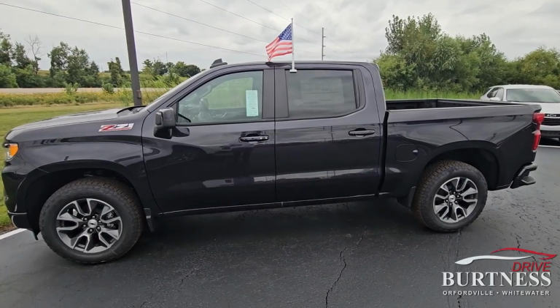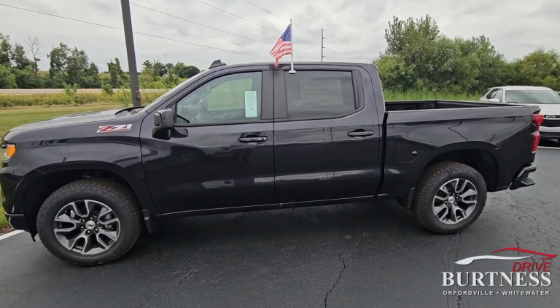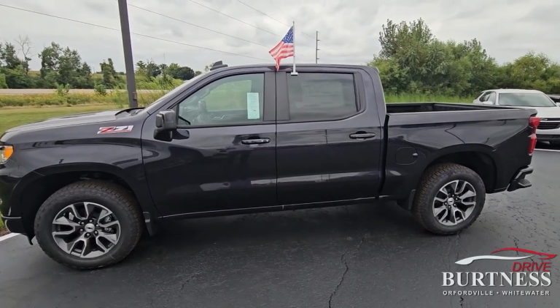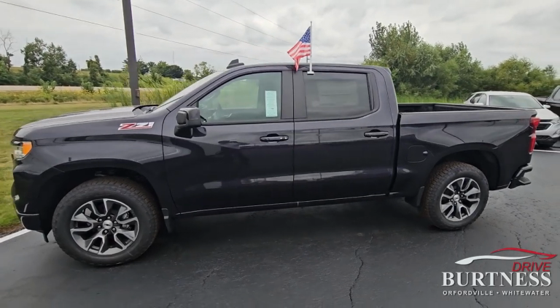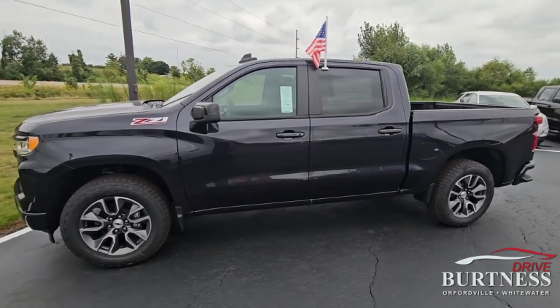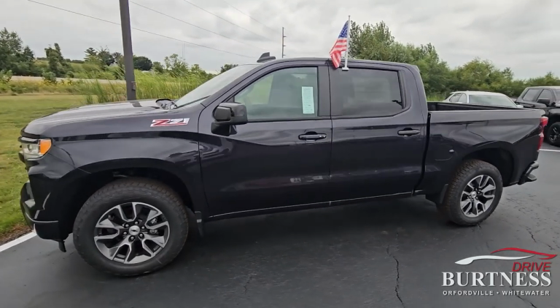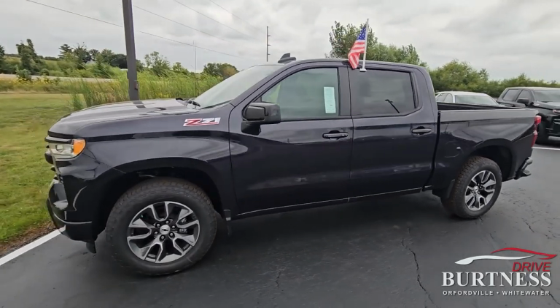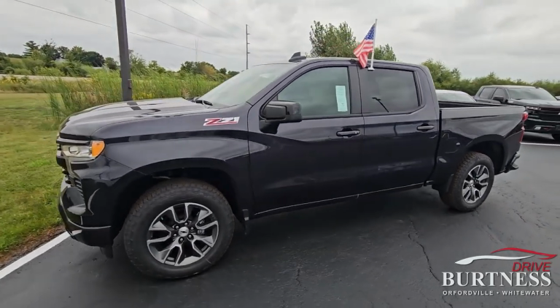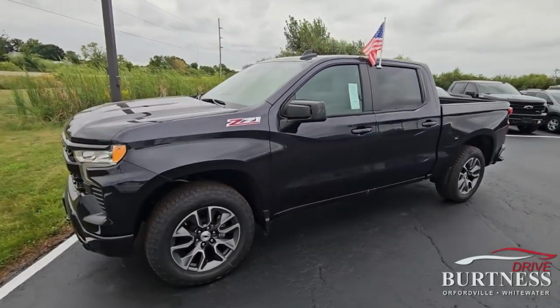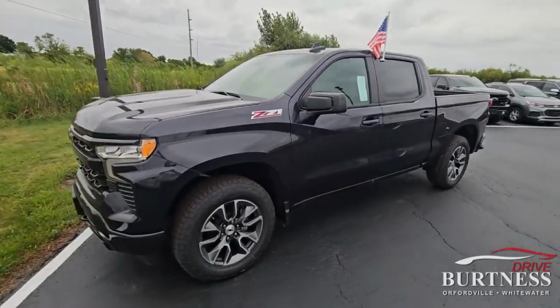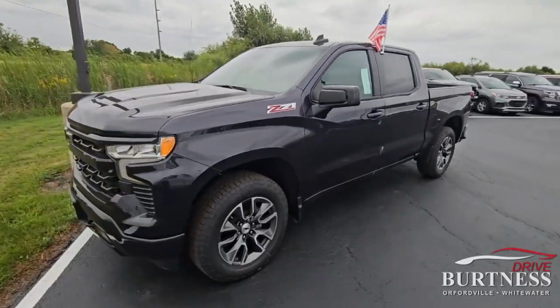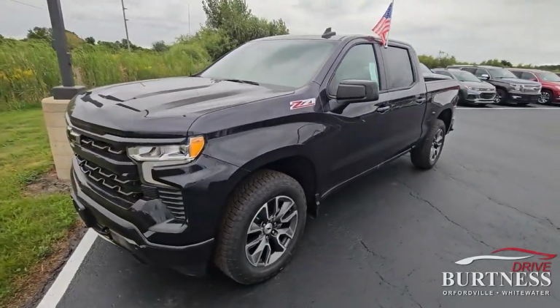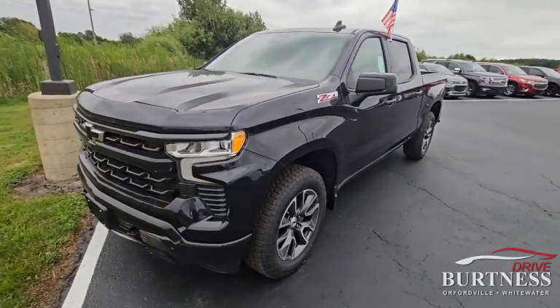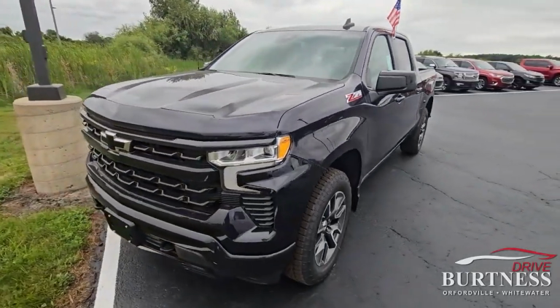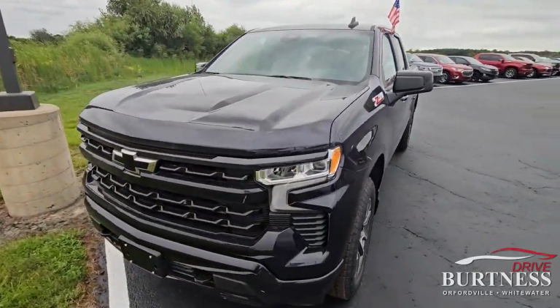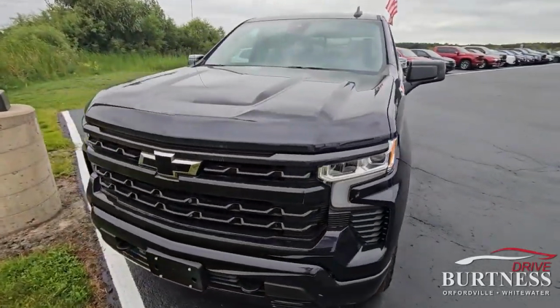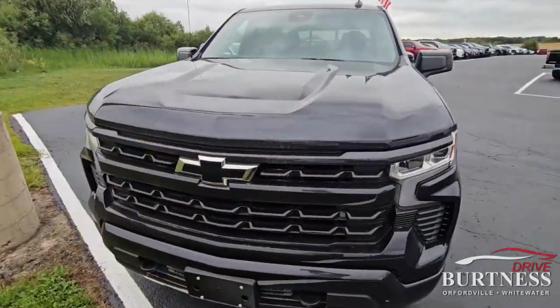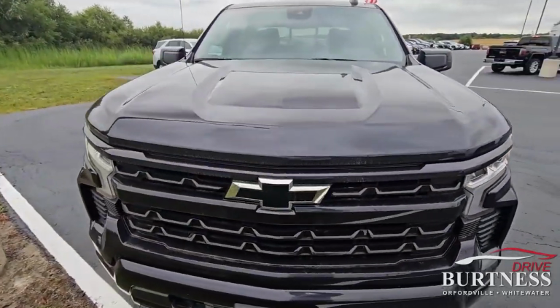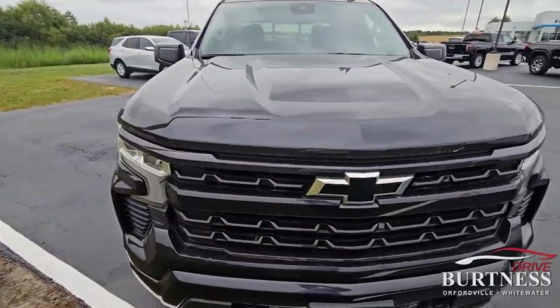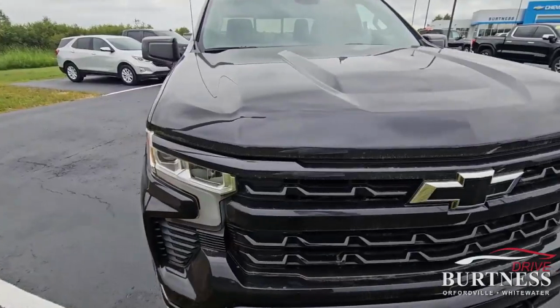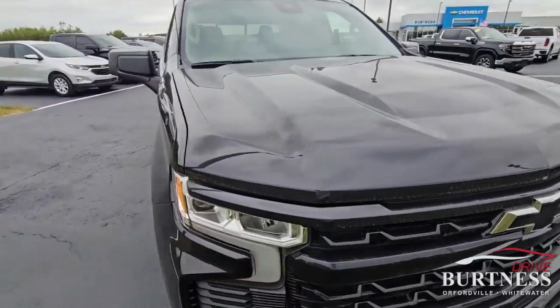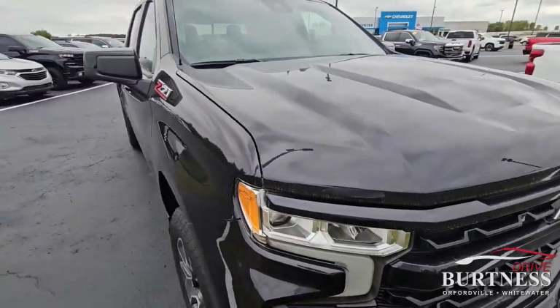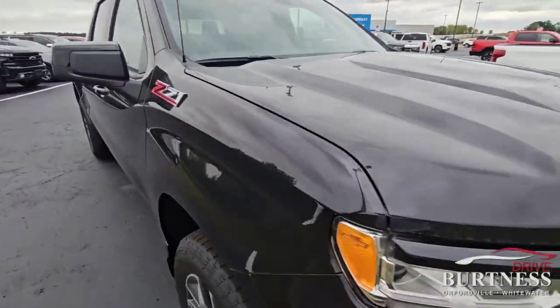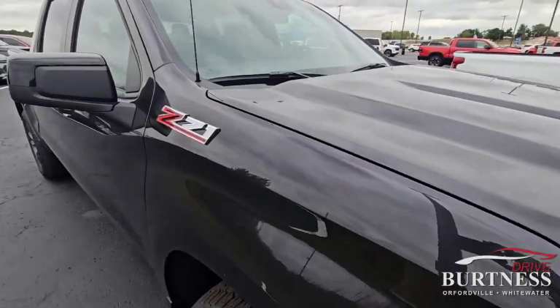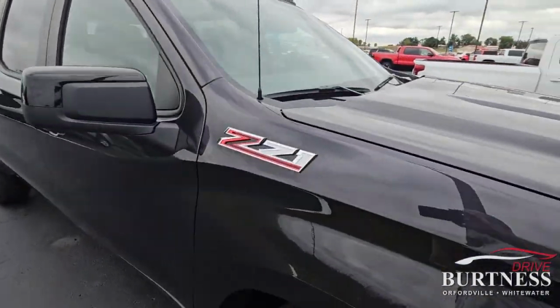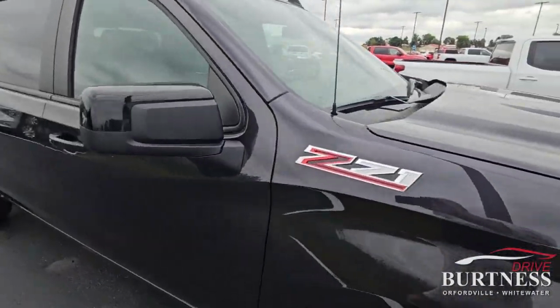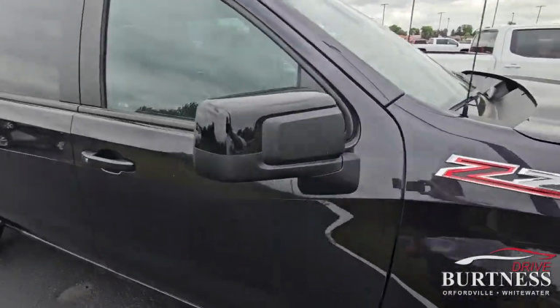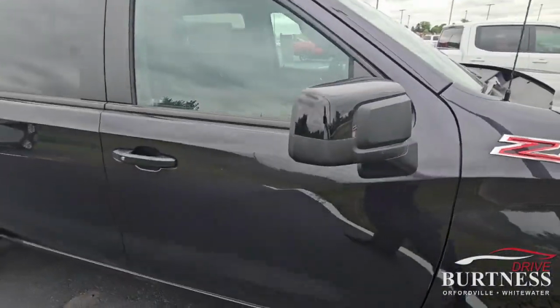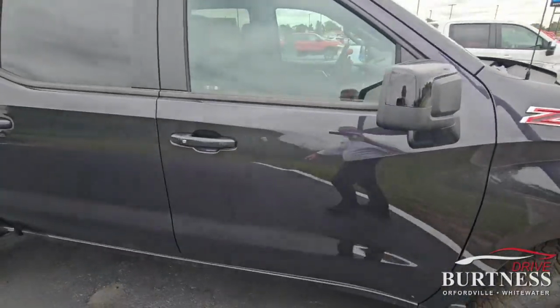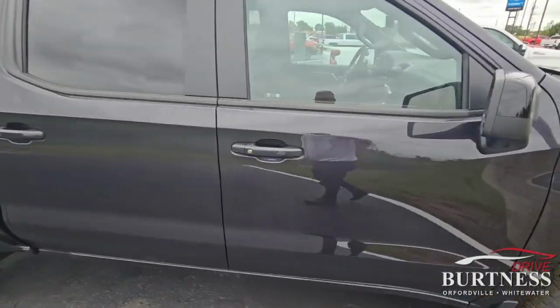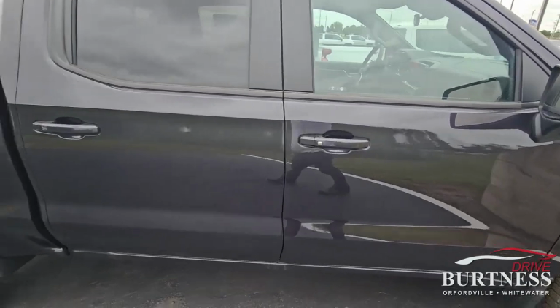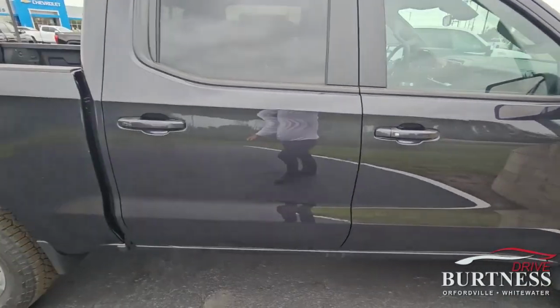Hey Justin, this is James out at Burton Chevrolet. Our internet team let me know that you're interested in this Dark Ash RST, and I absolutely love the way it's loaded up. It's really nicely loaded.